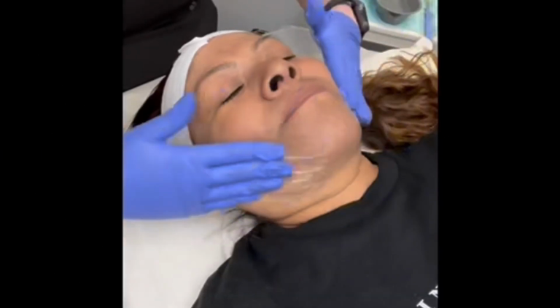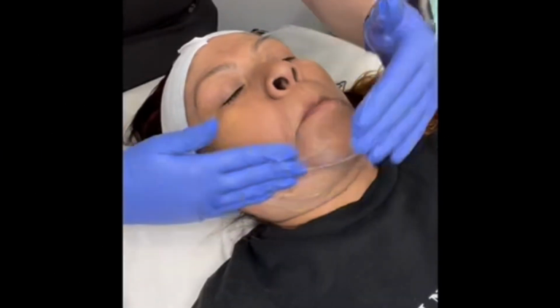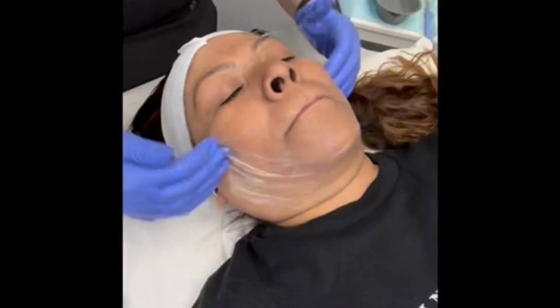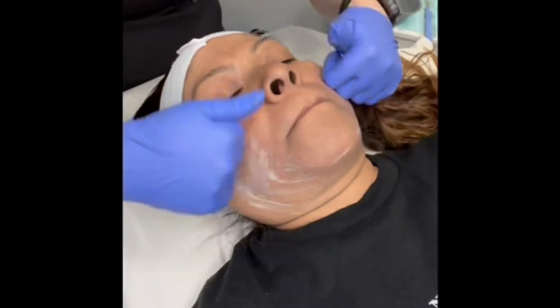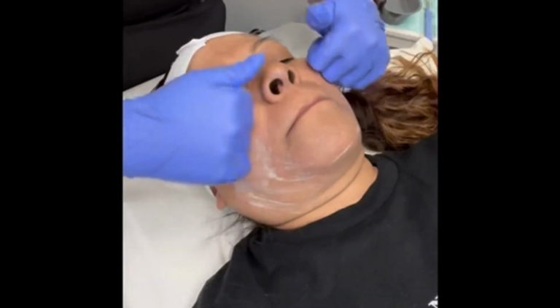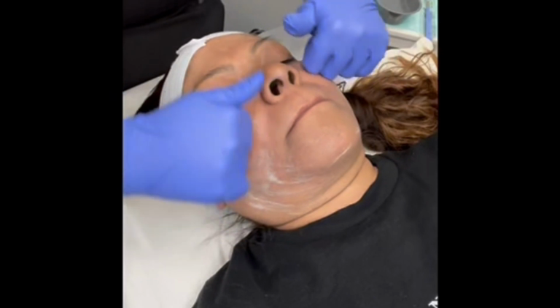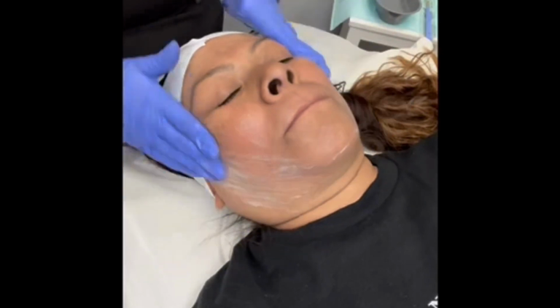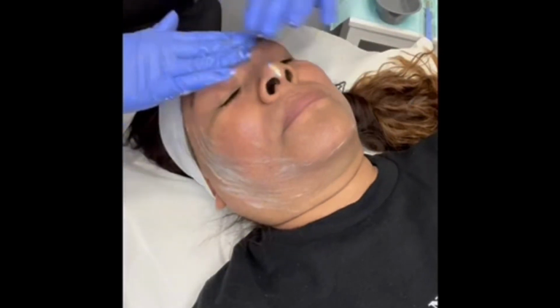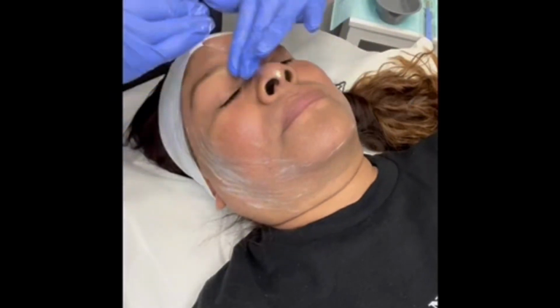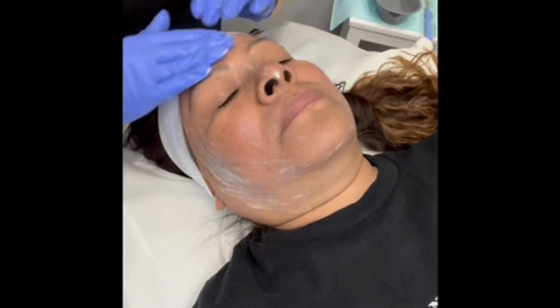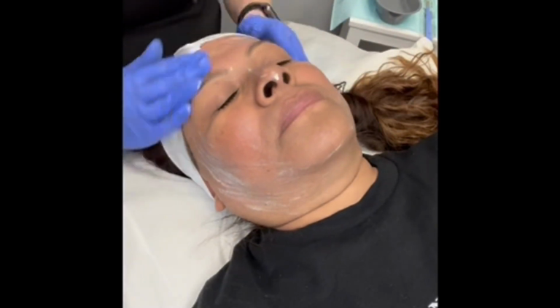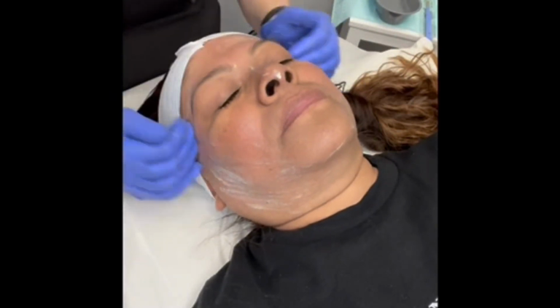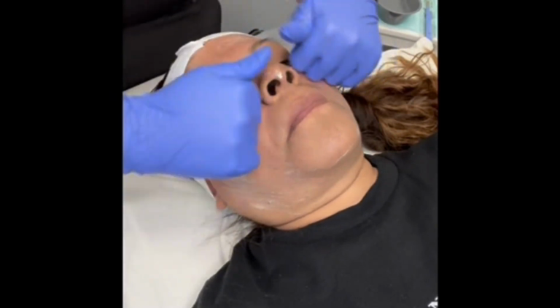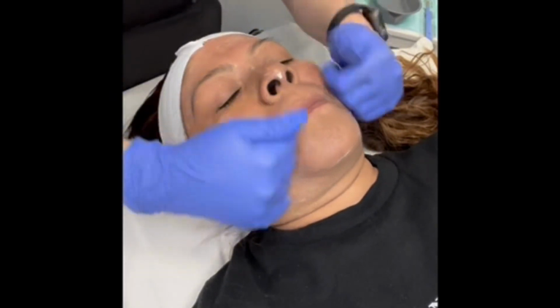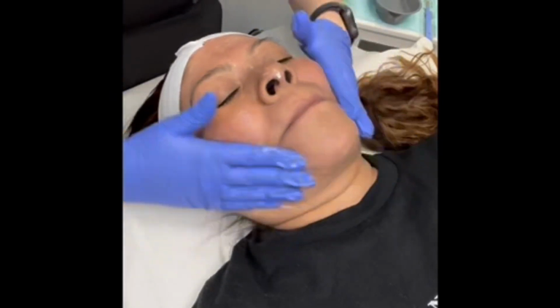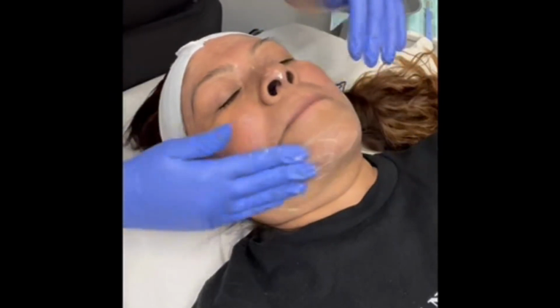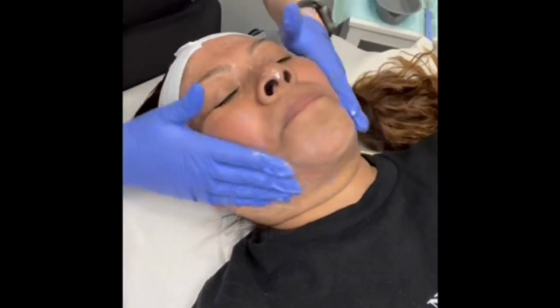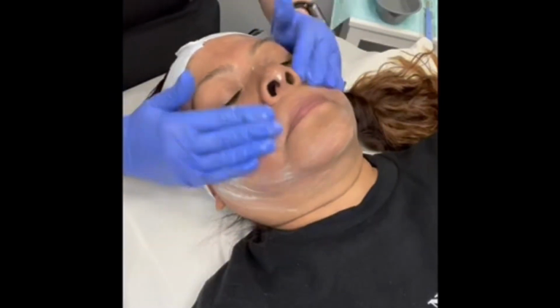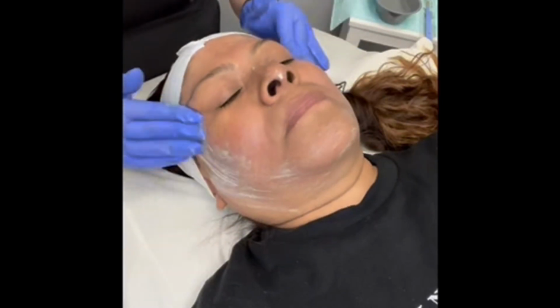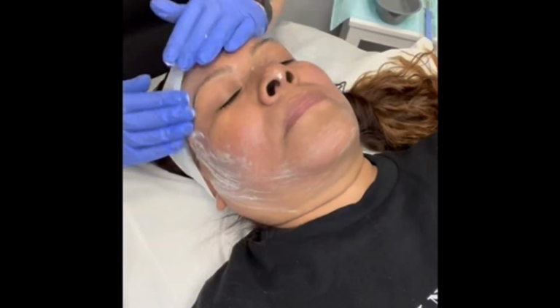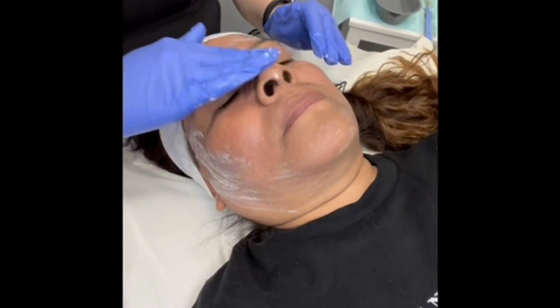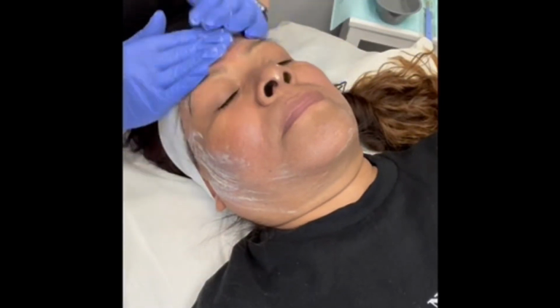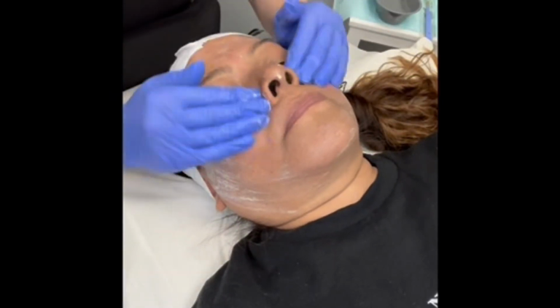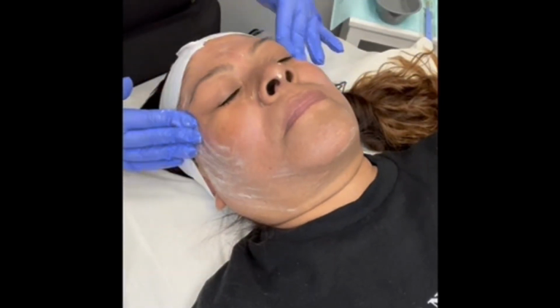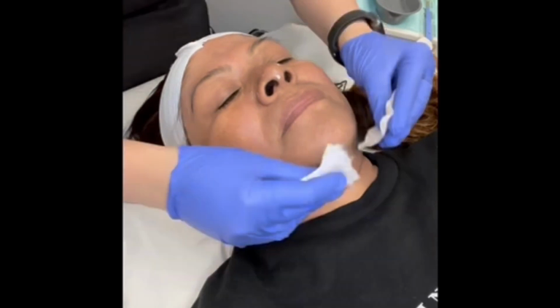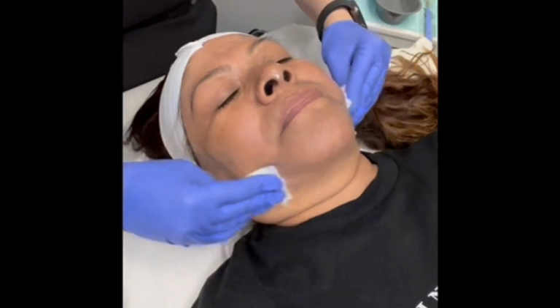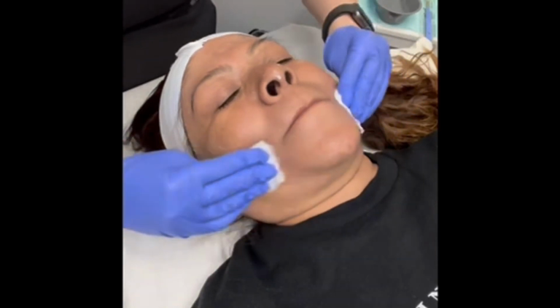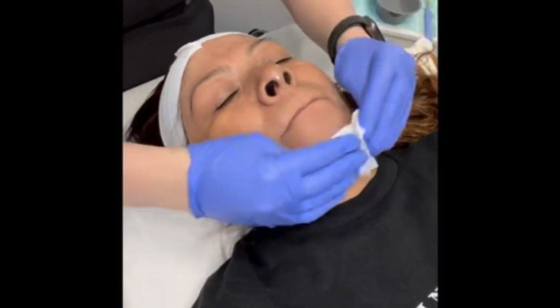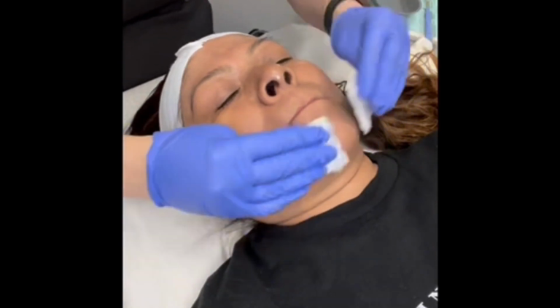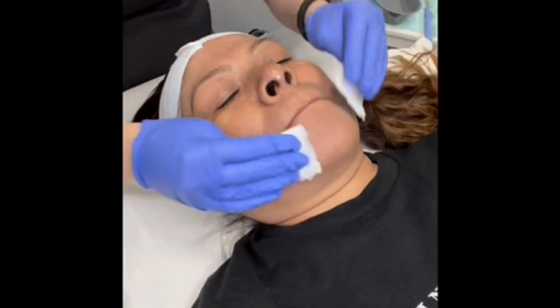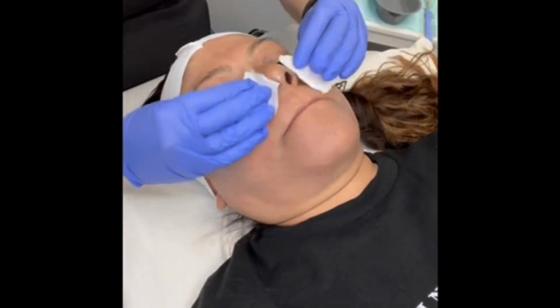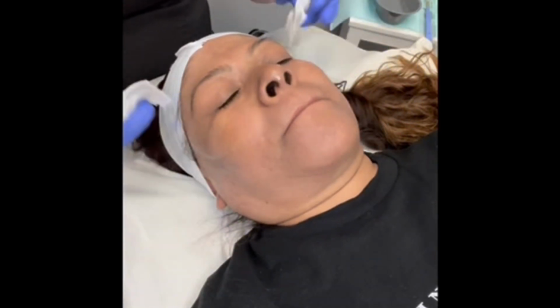Hi everybody, this is Katherine from Mercy Grace. I'm the esthetician here, and welcome back to another one of our Why Wednesdays. Today we're talking about hyperpigmentation.